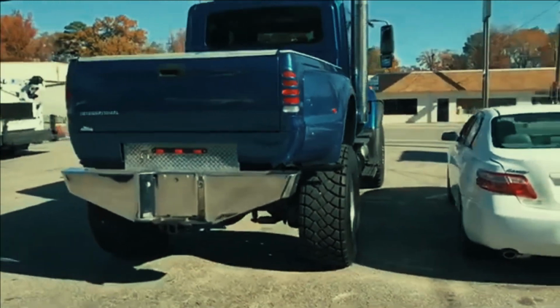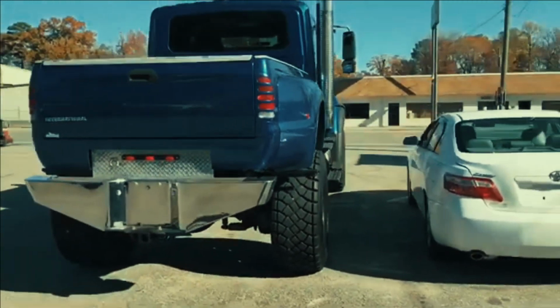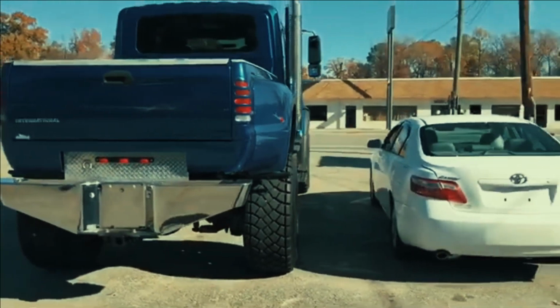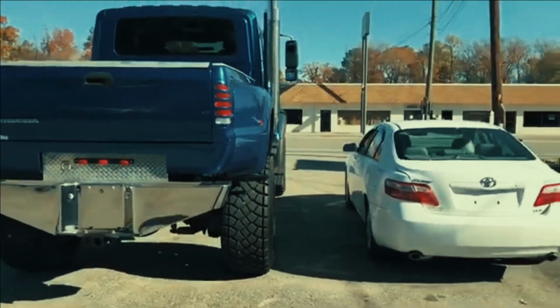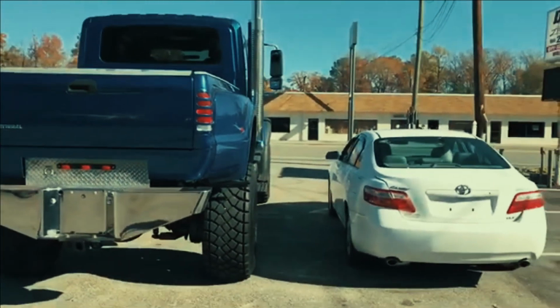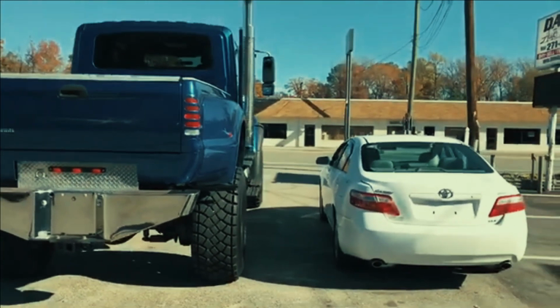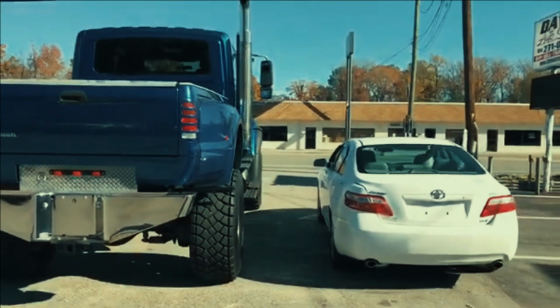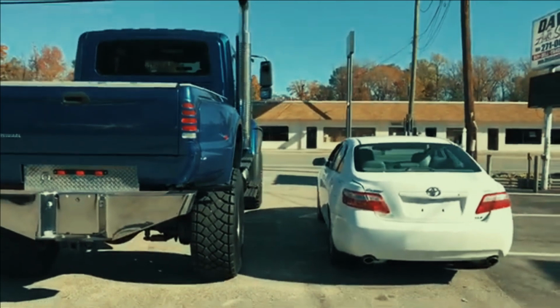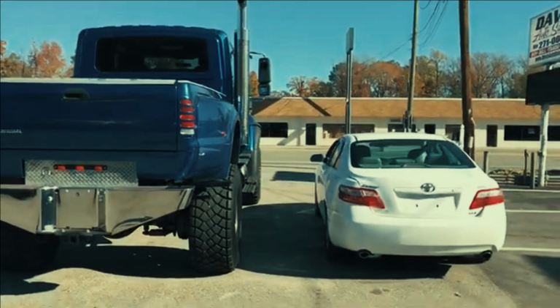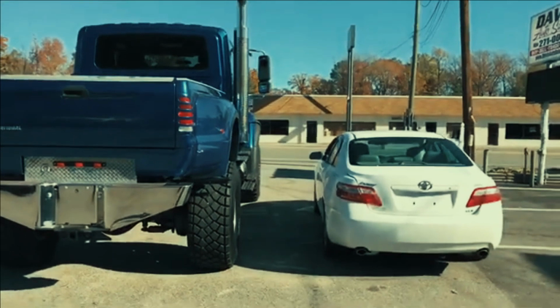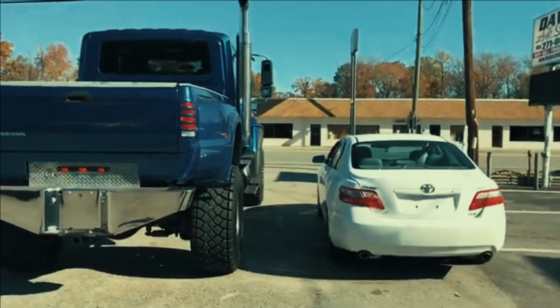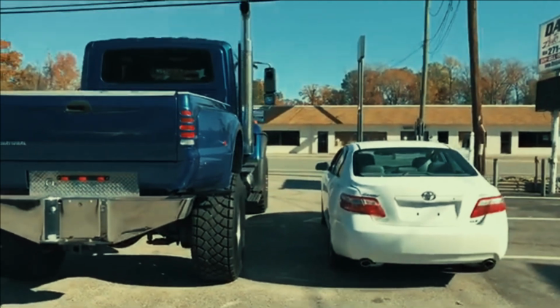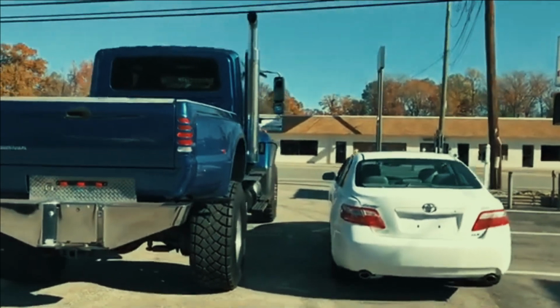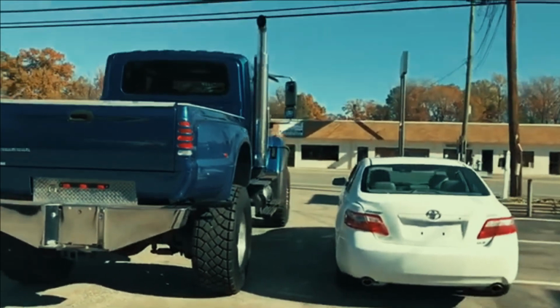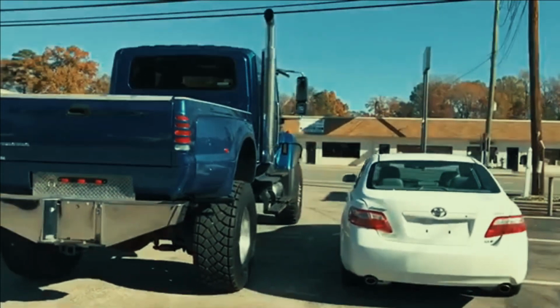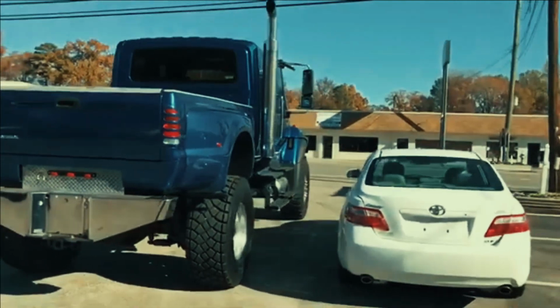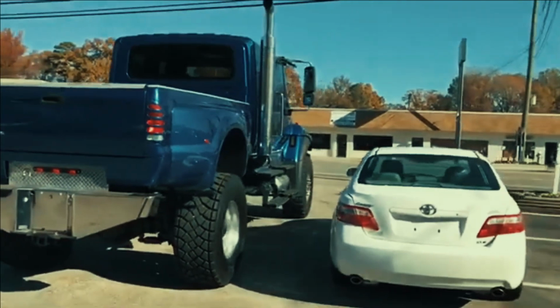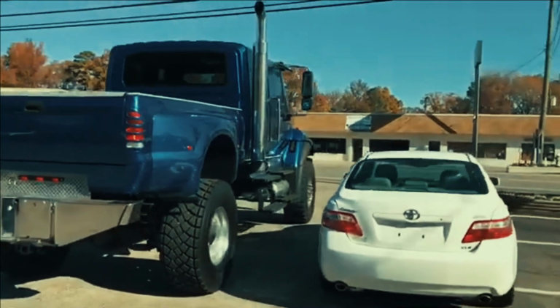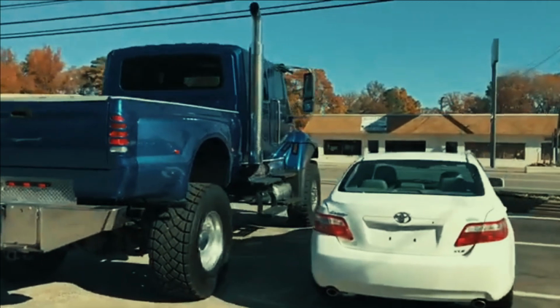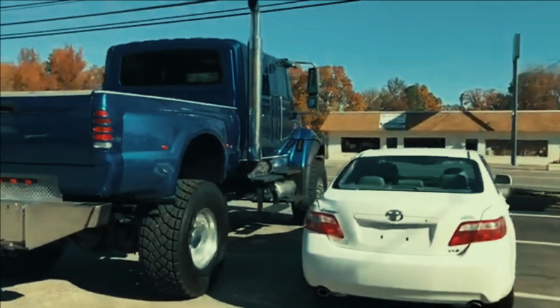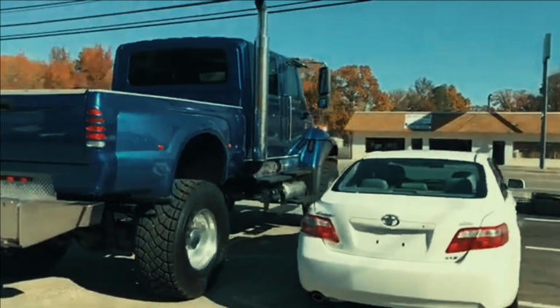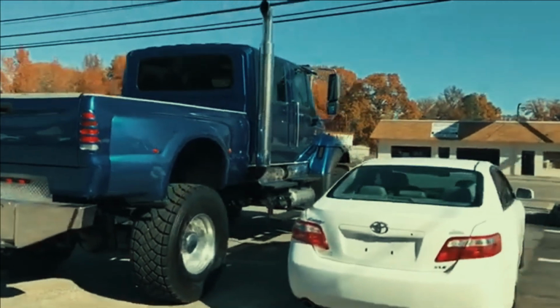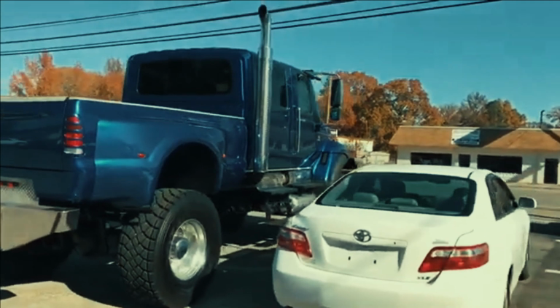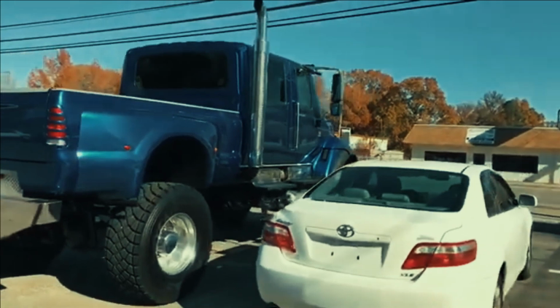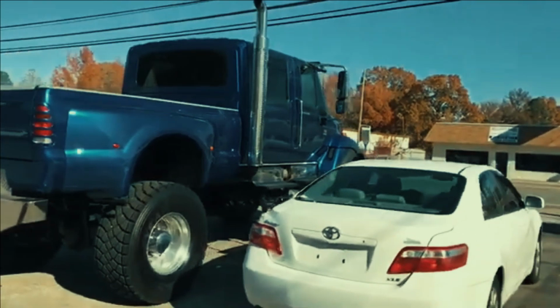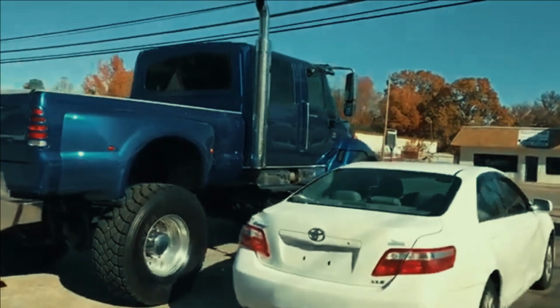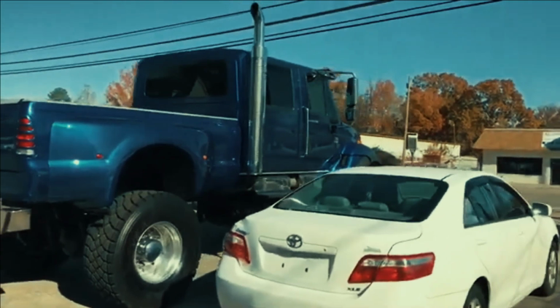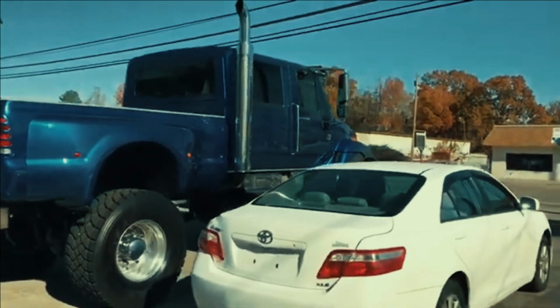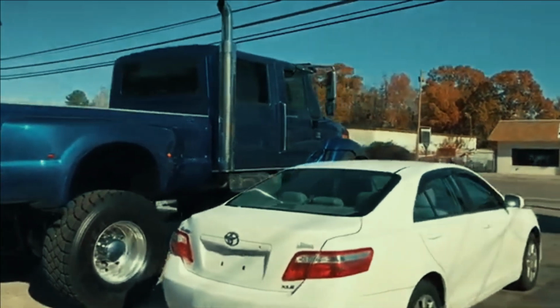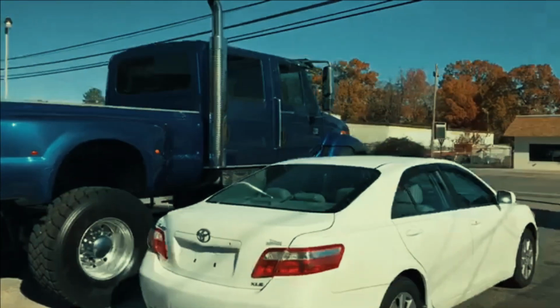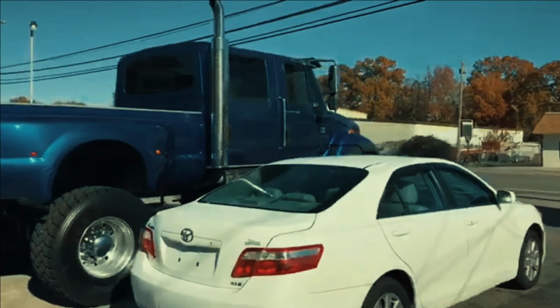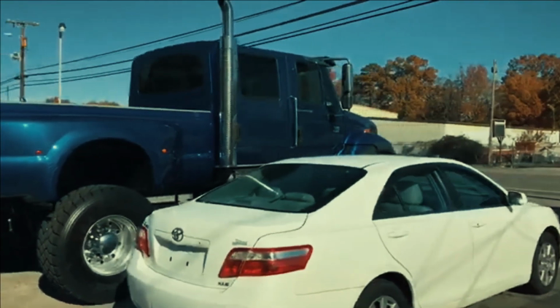People also commented they like to see the size of these vehicles in comparison to something normal. So here is a stock Toyota Camry sitting next to this behemoth of a super truck.